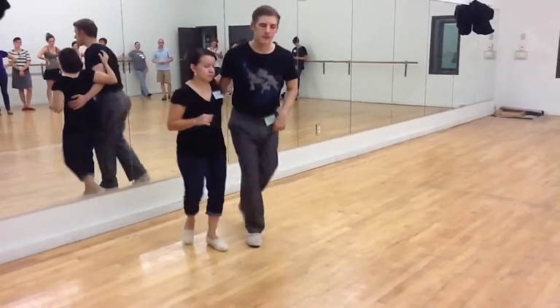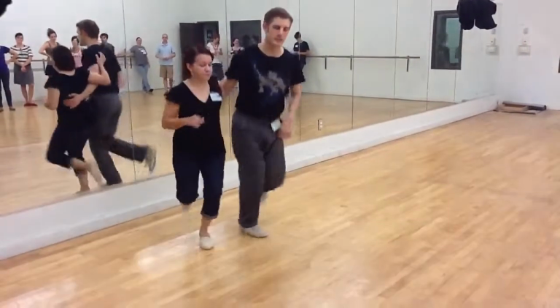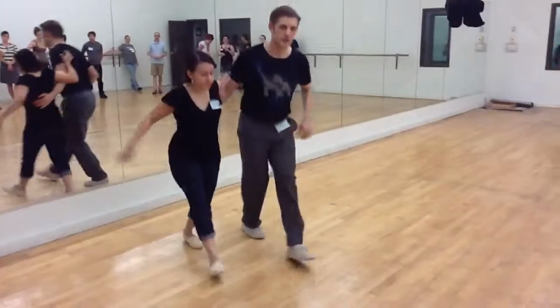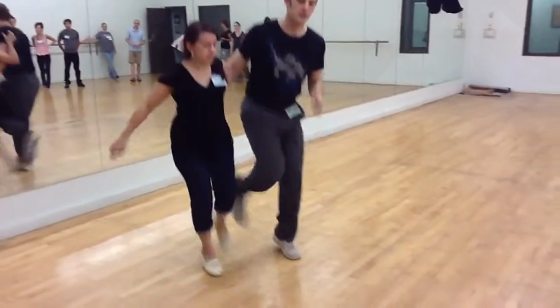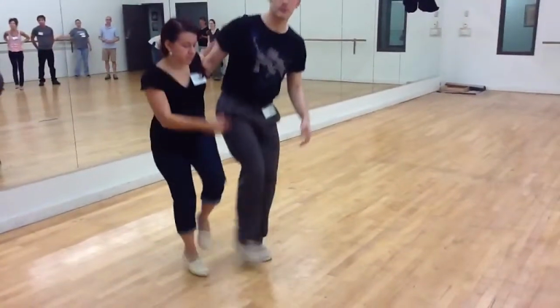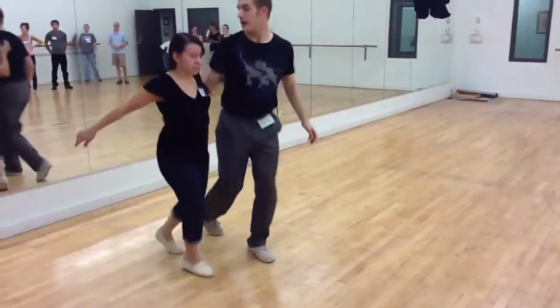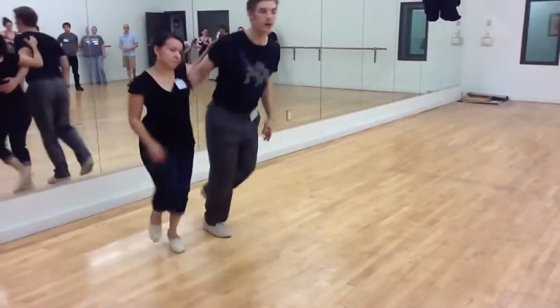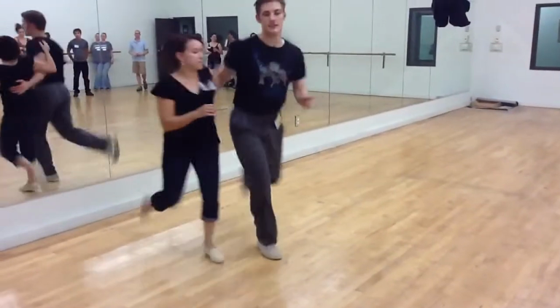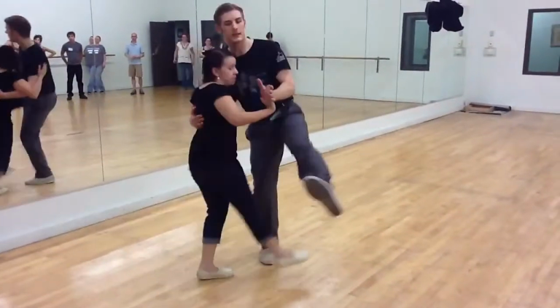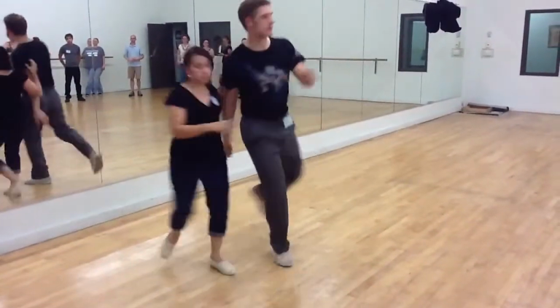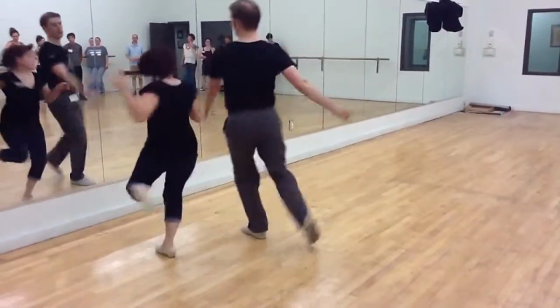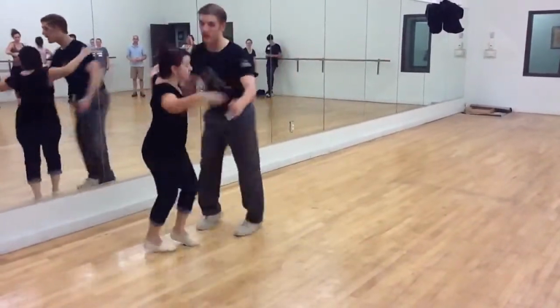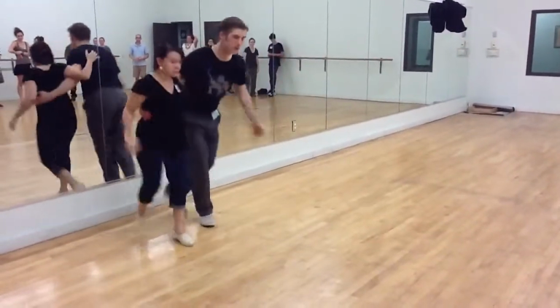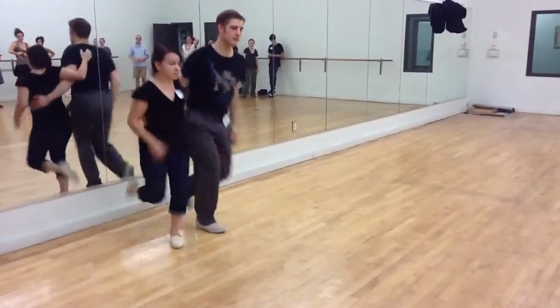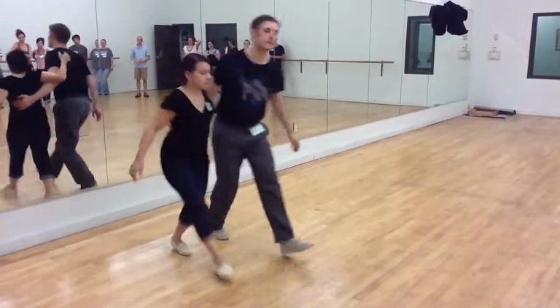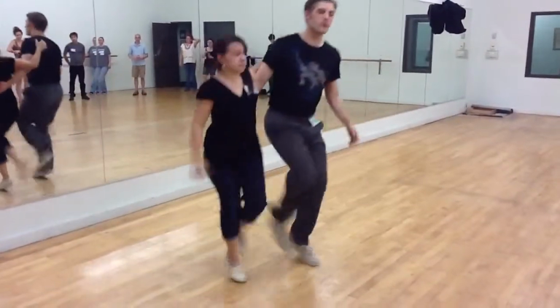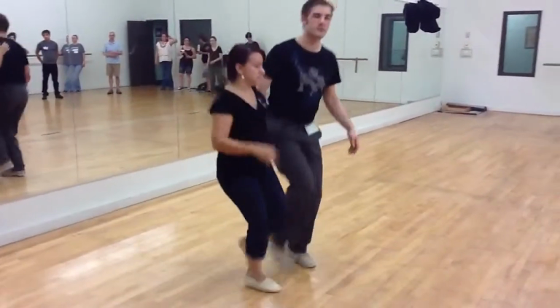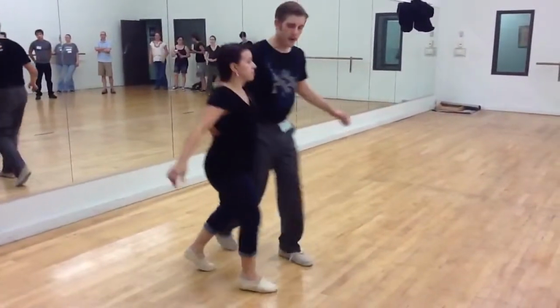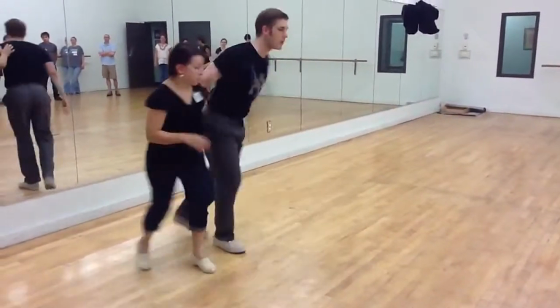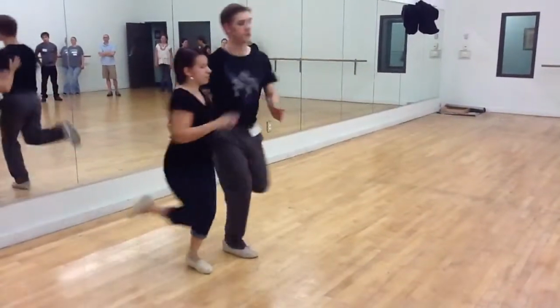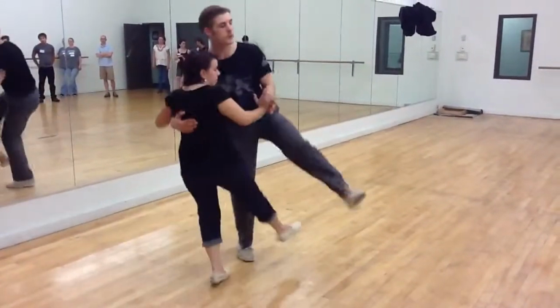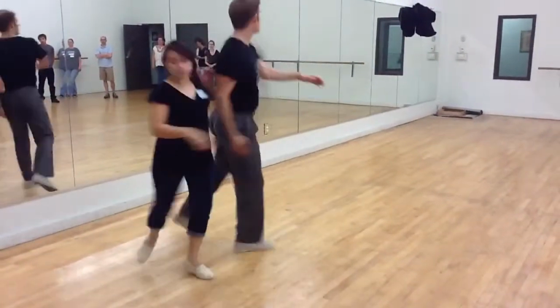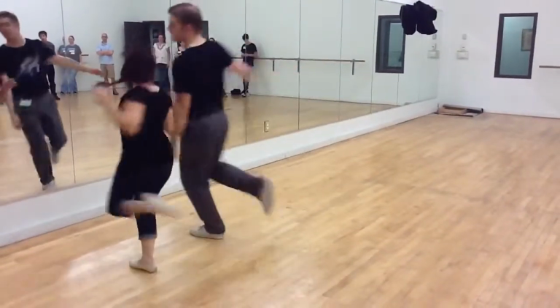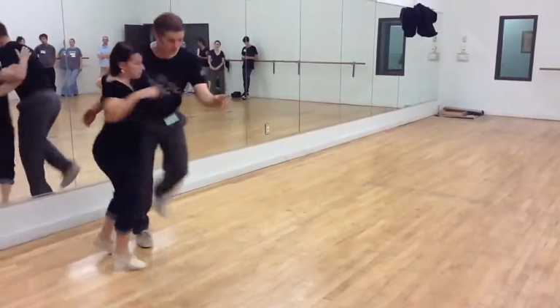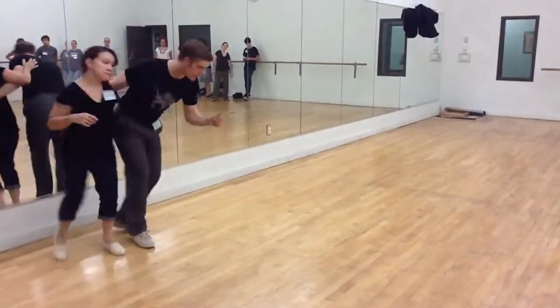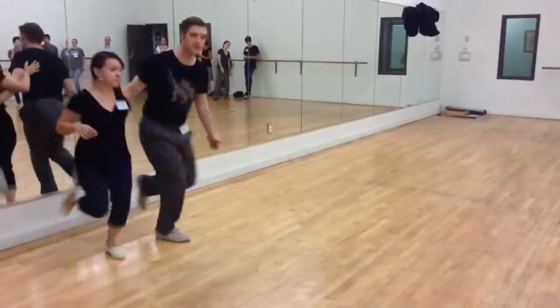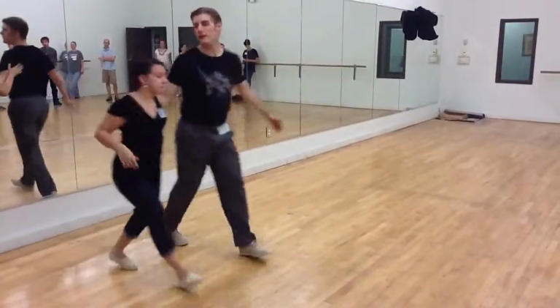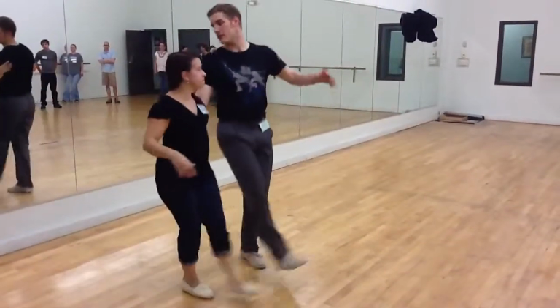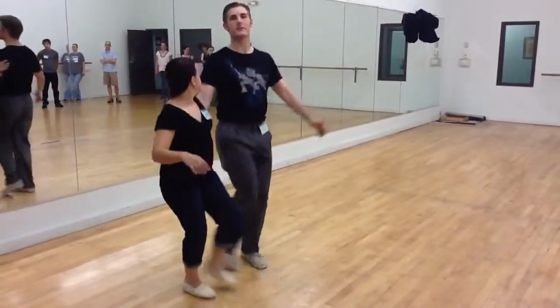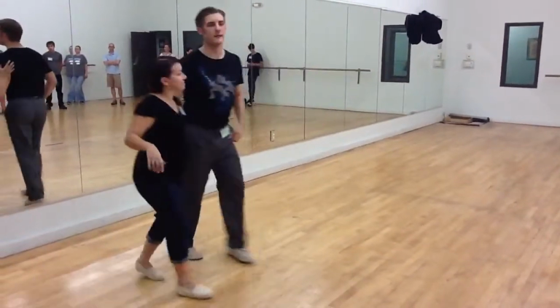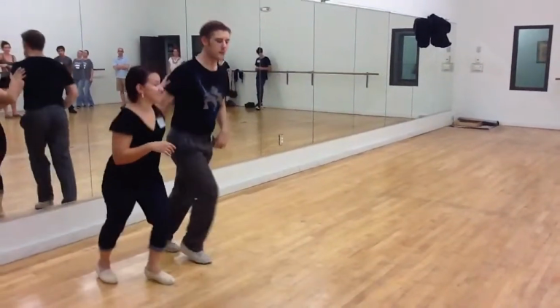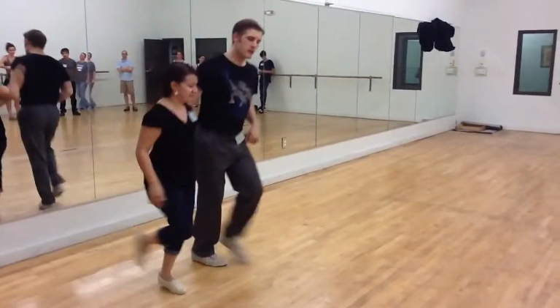So we're basic. We have a rock step big kick, turn back, rock step boom. With numbers we have one, two, three, five, seven, eight, one, two, three. We don't have a very far turn back. Boom. Right?